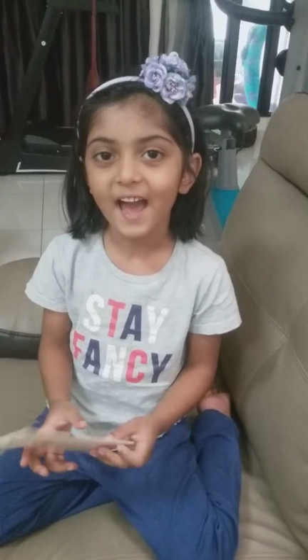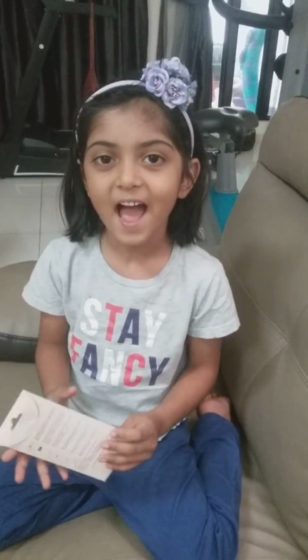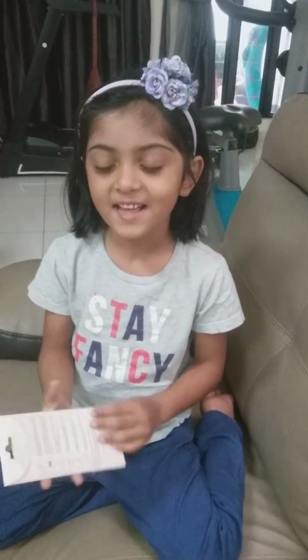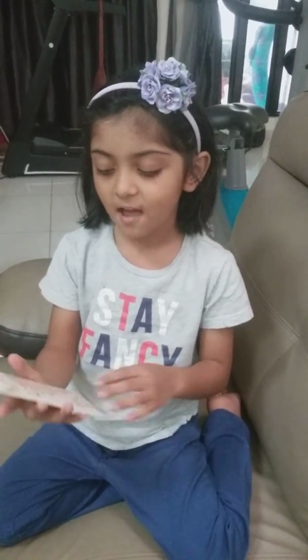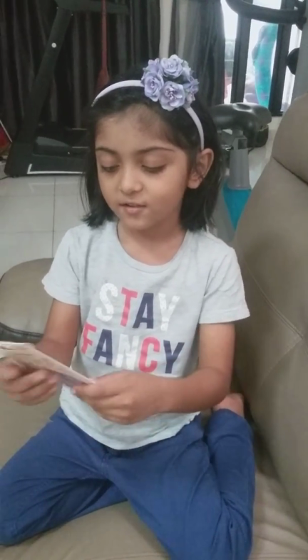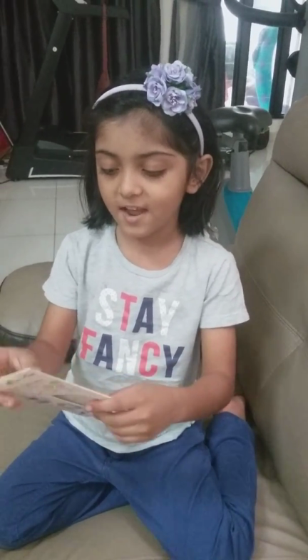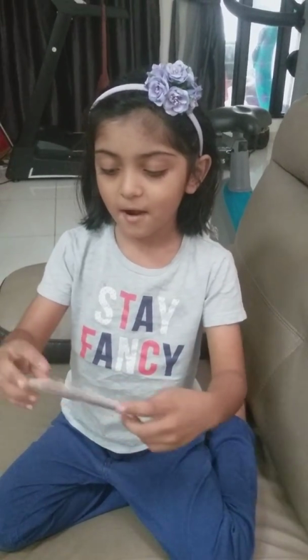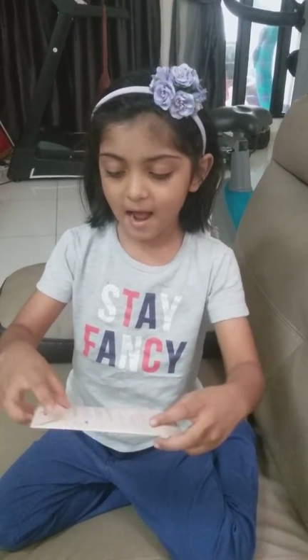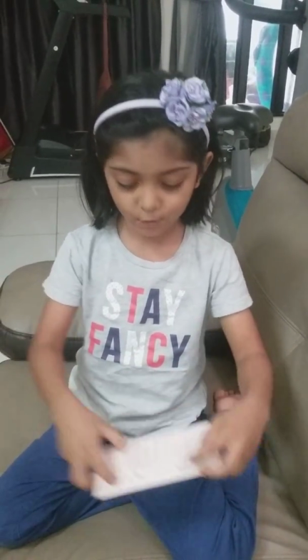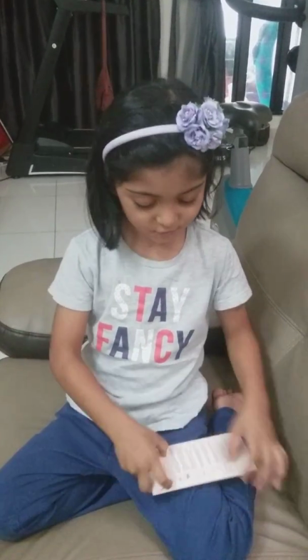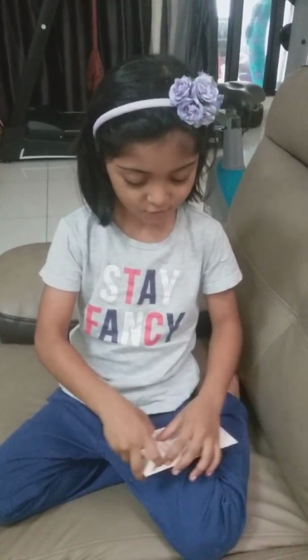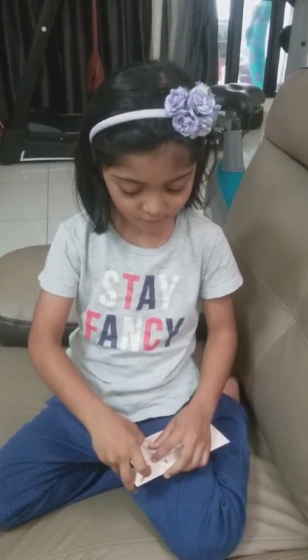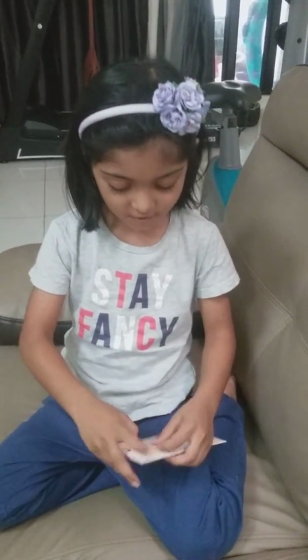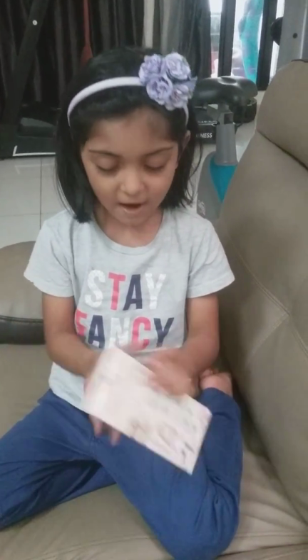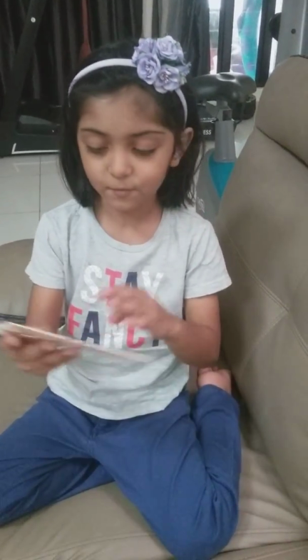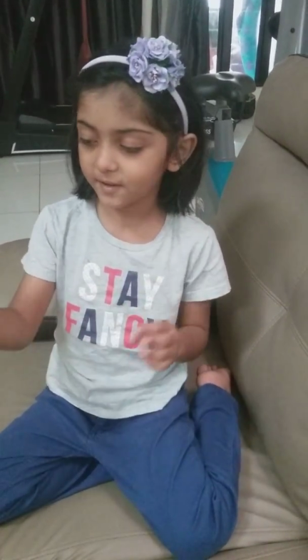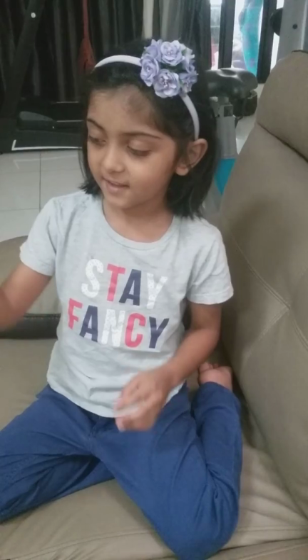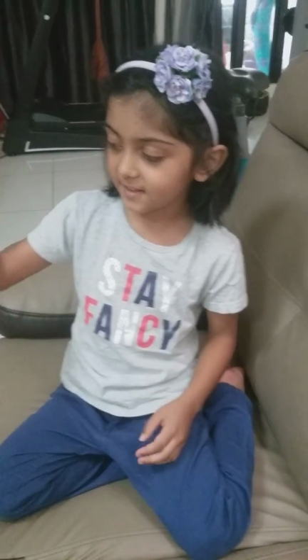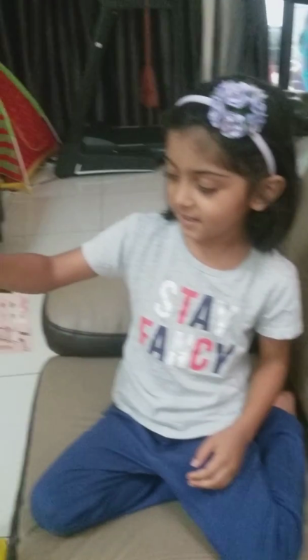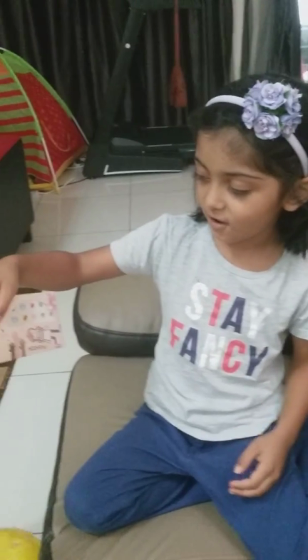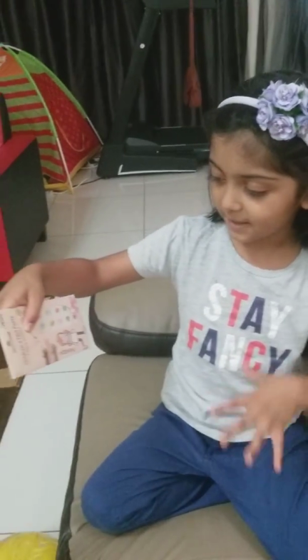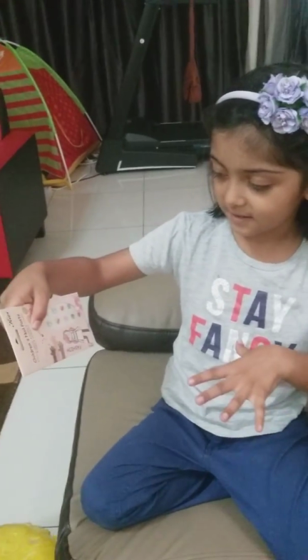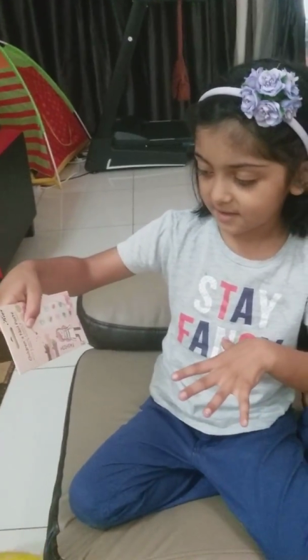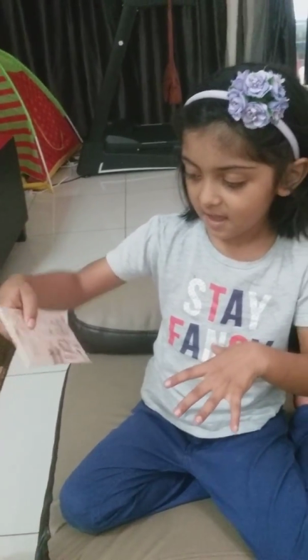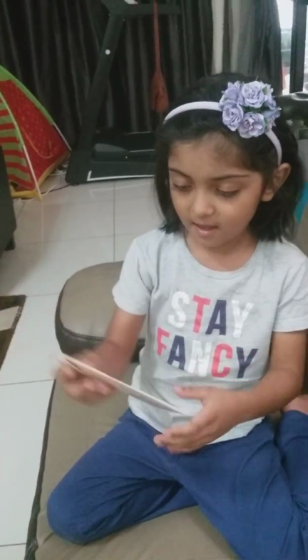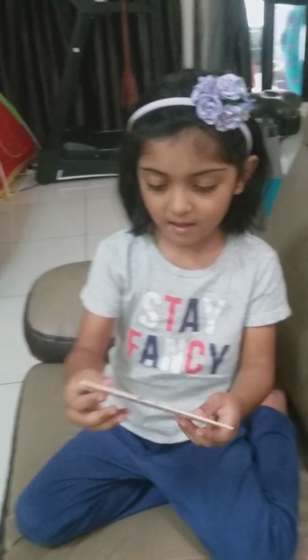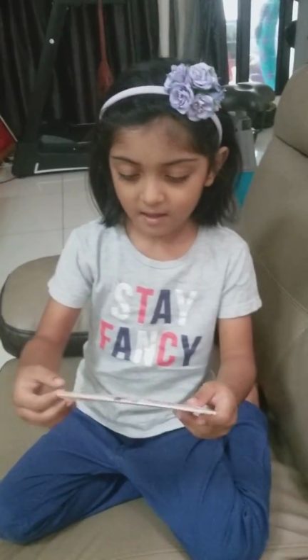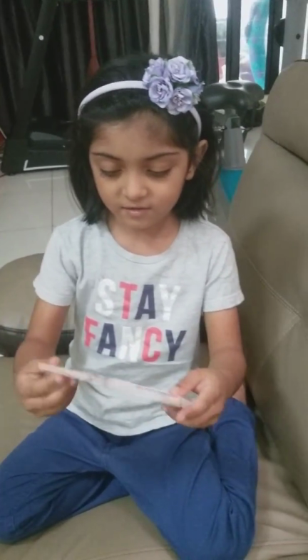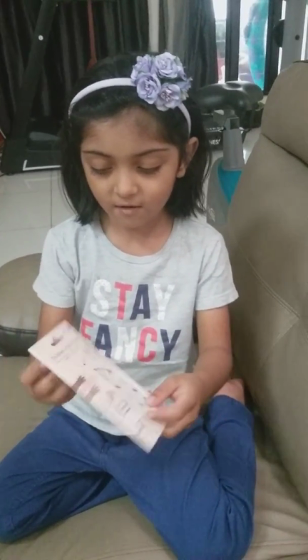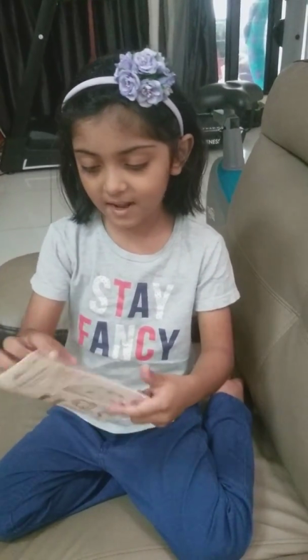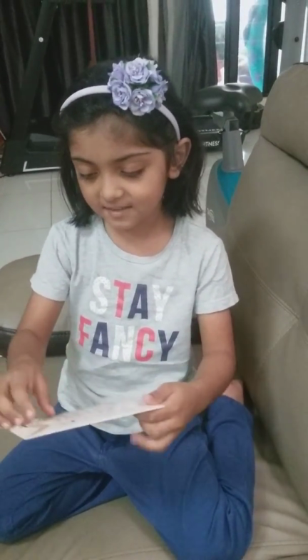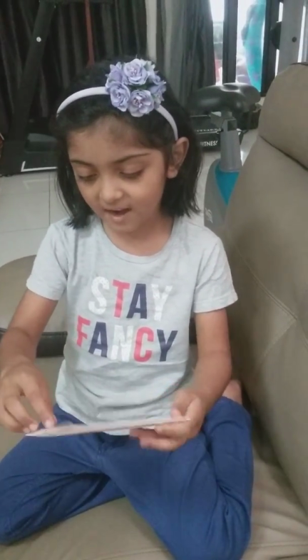Hi guys! Today I'm going to show you how to put these things on my nails. Let's start.